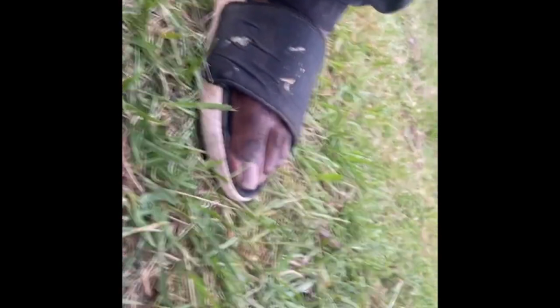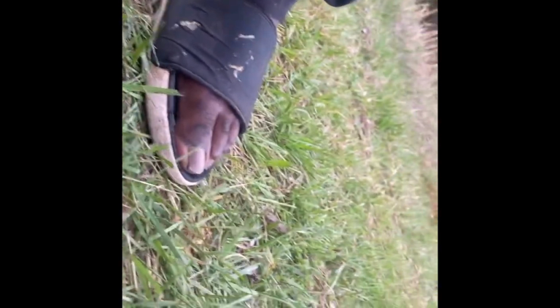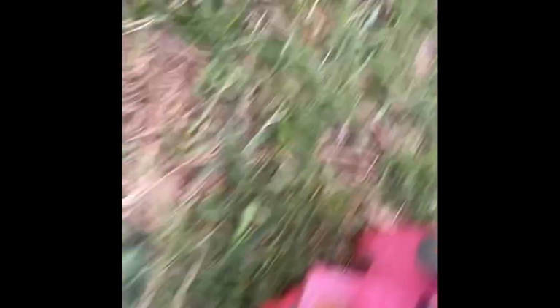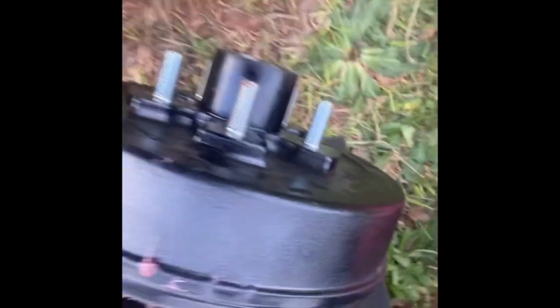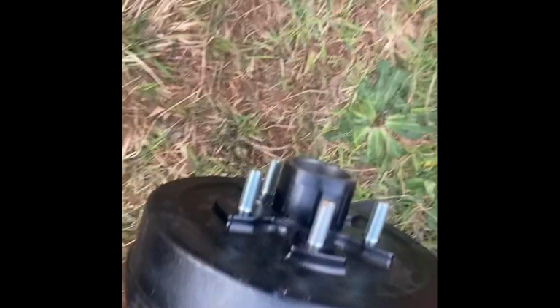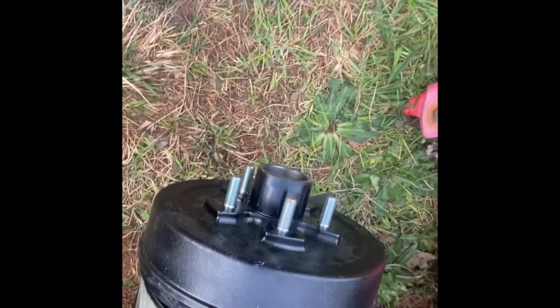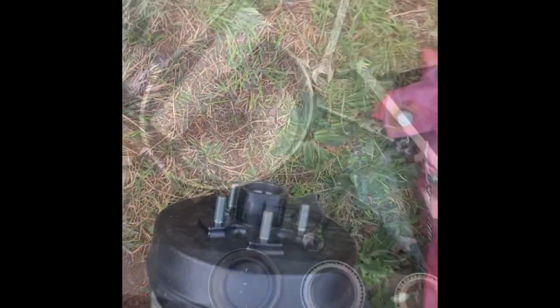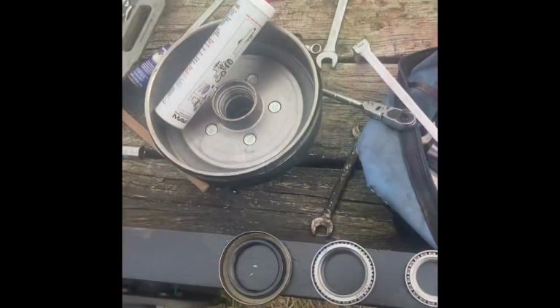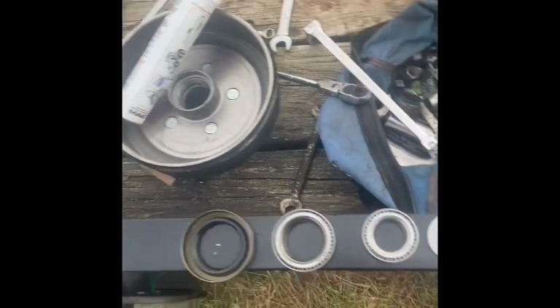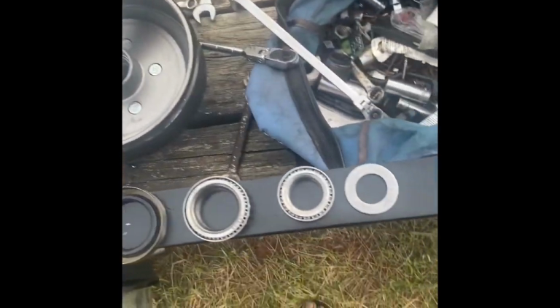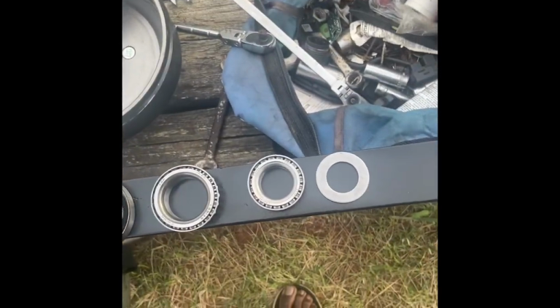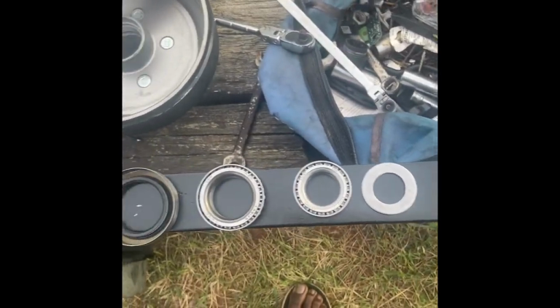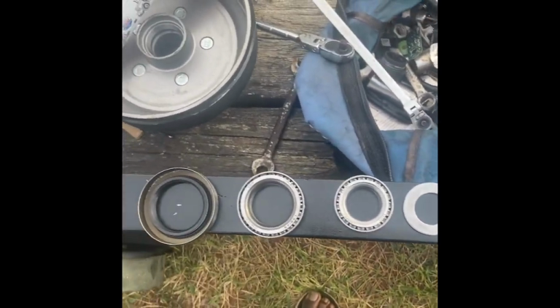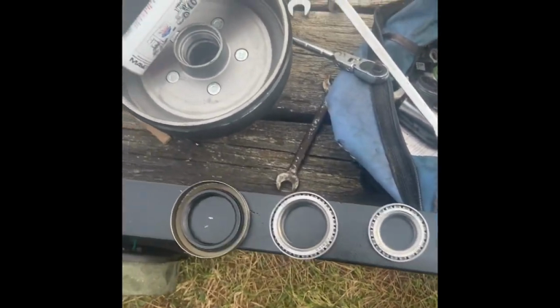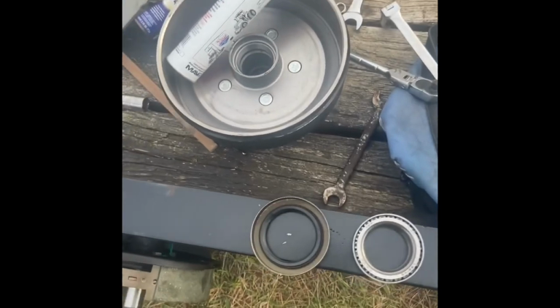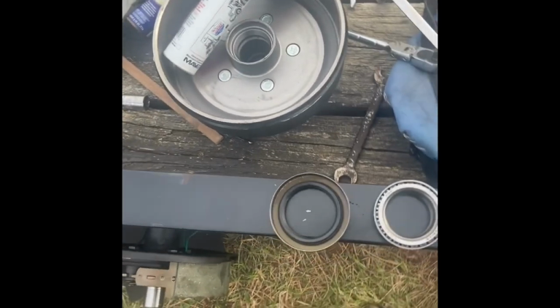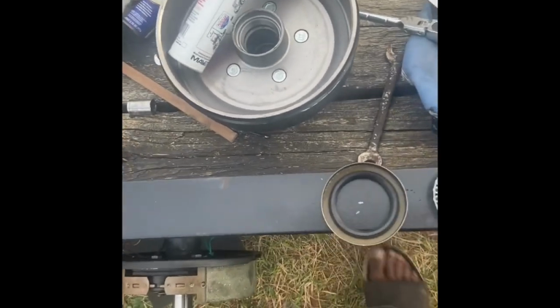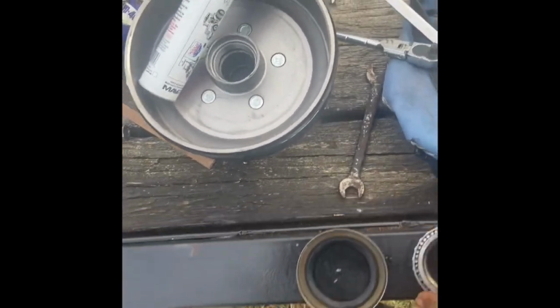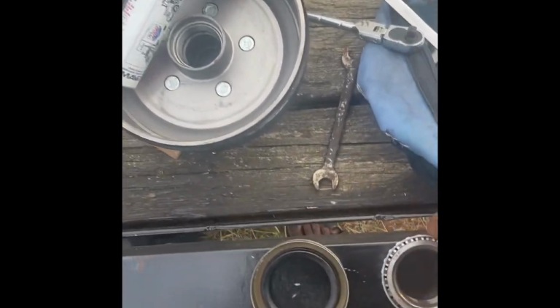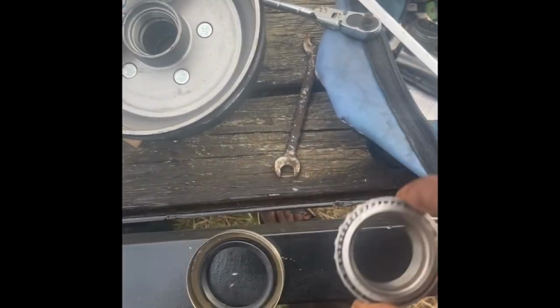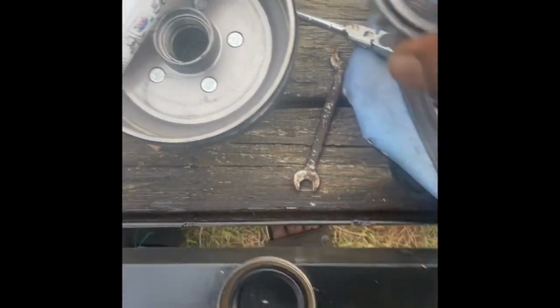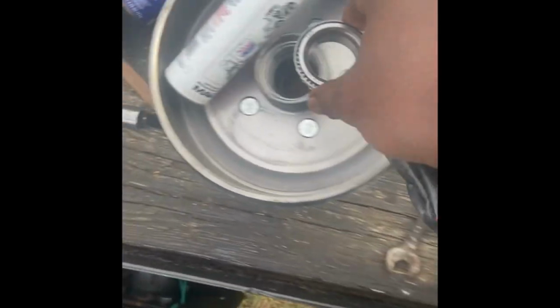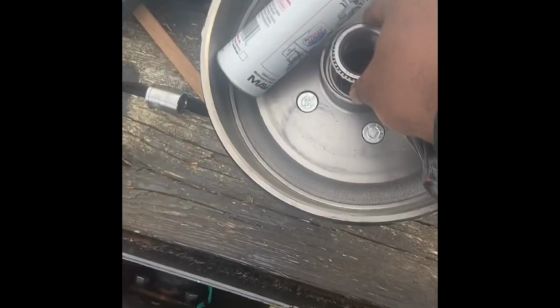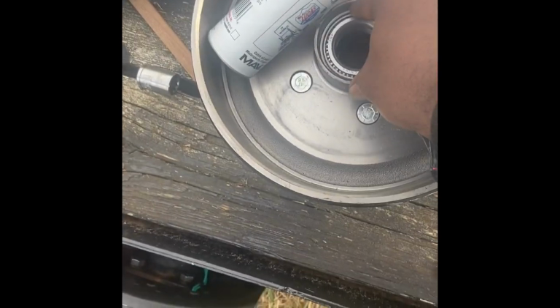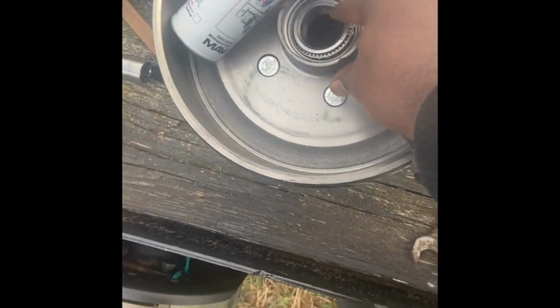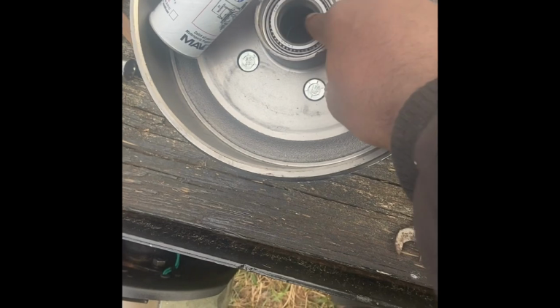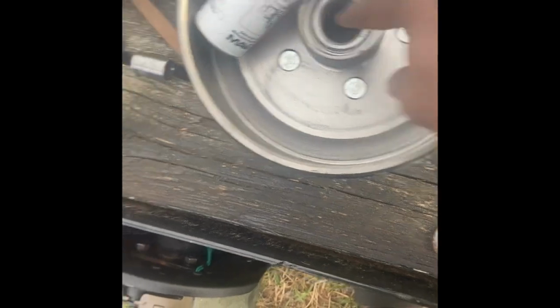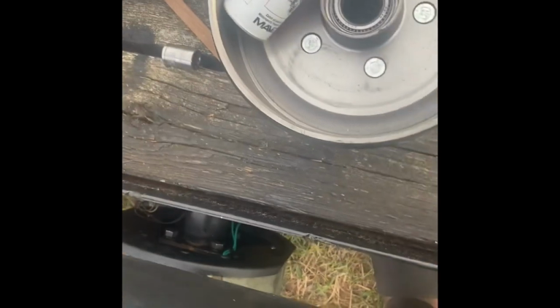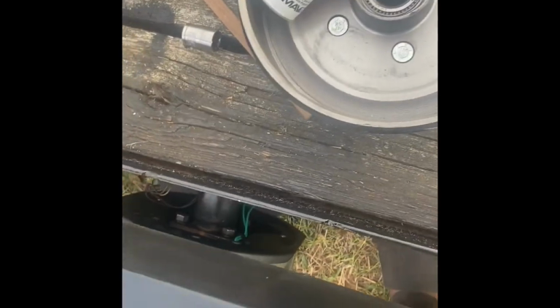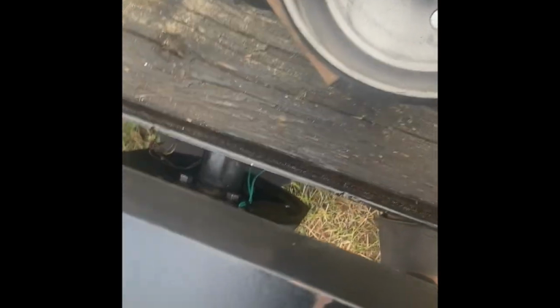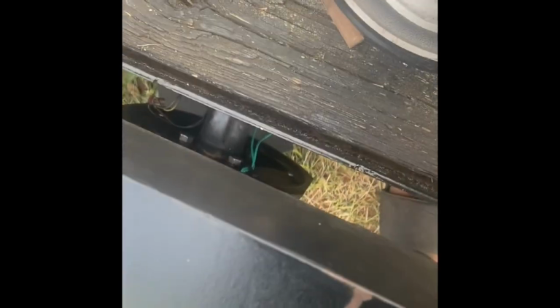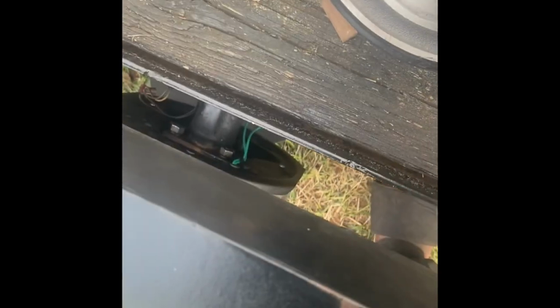You have two bearings, a washer, and a seal. The washer goes on the outer part, which will be towards the dust cap.